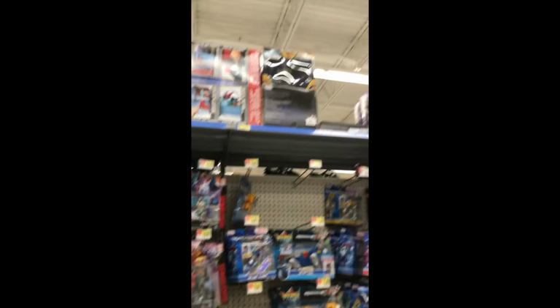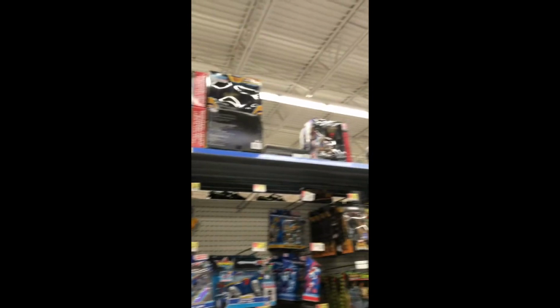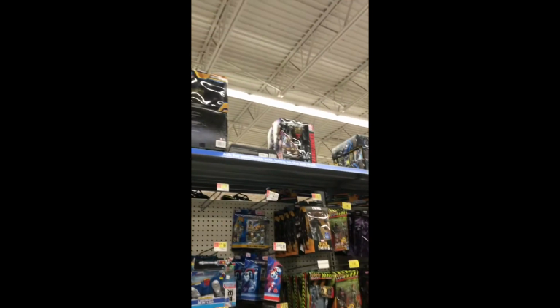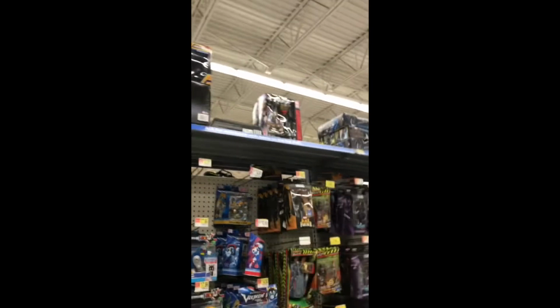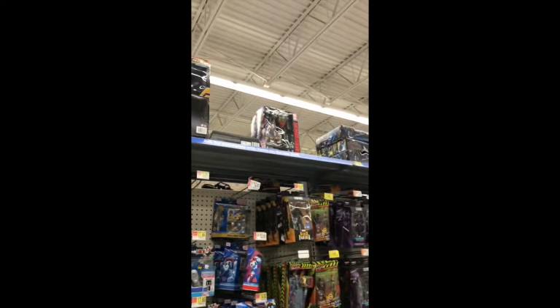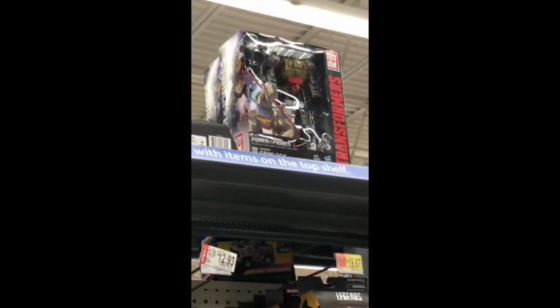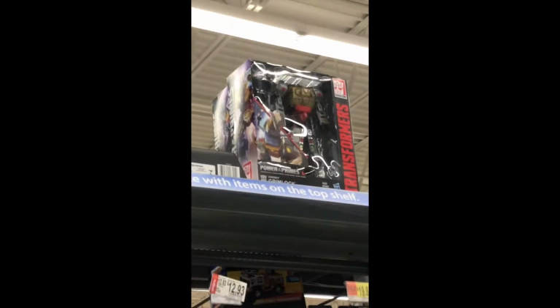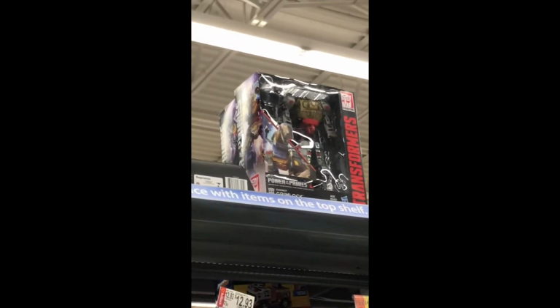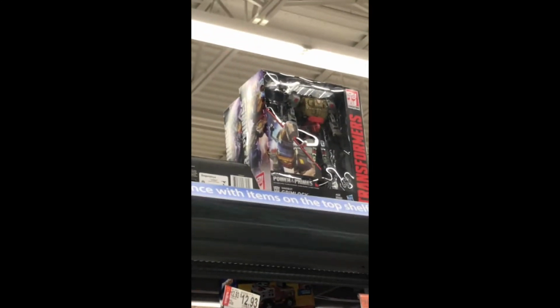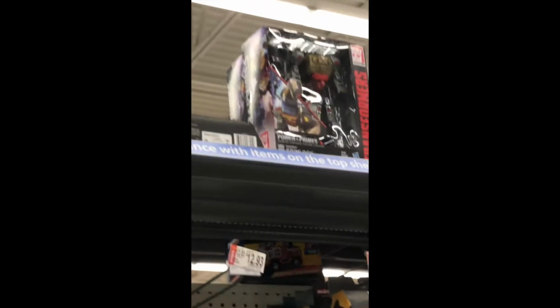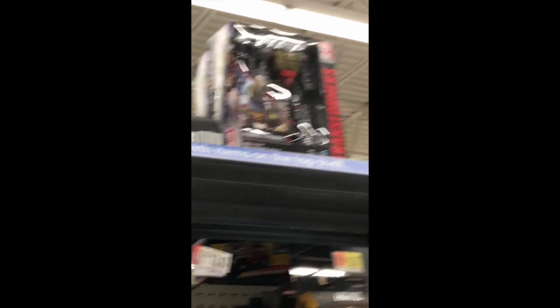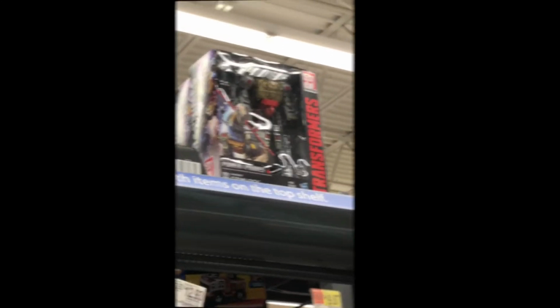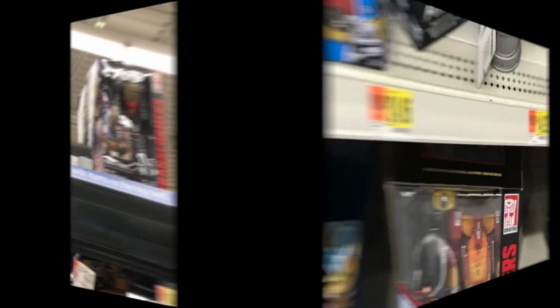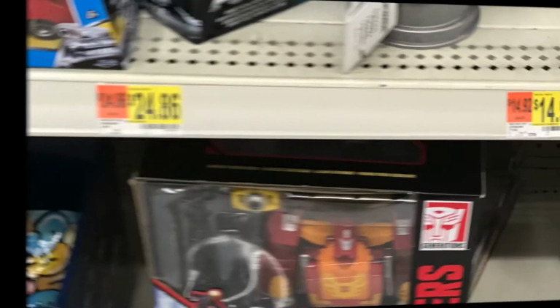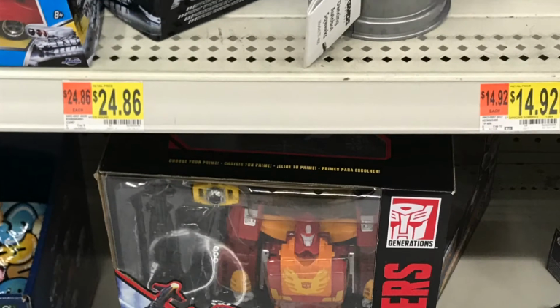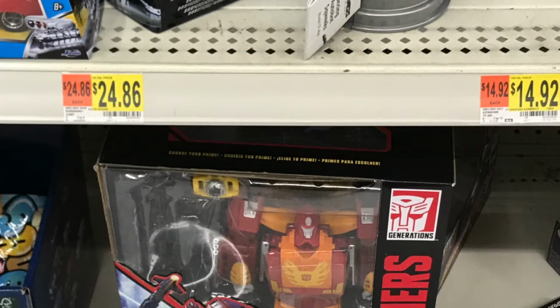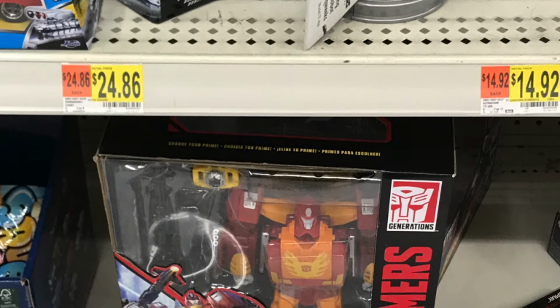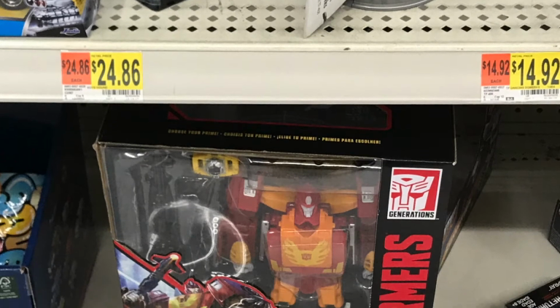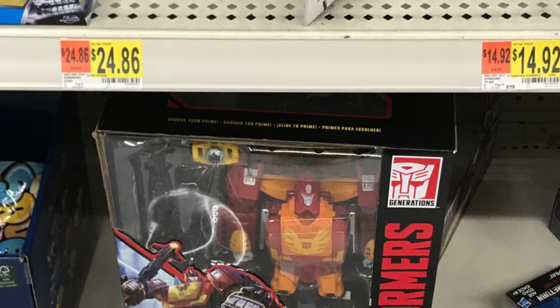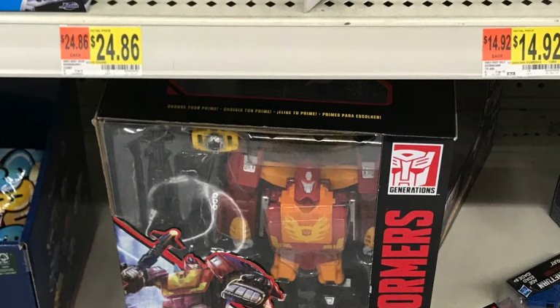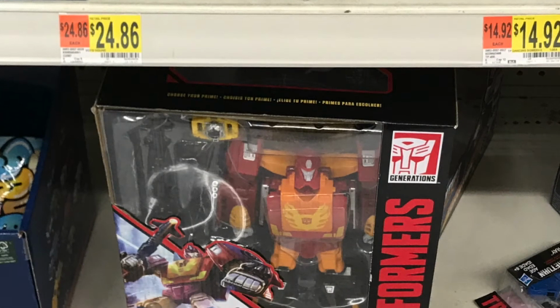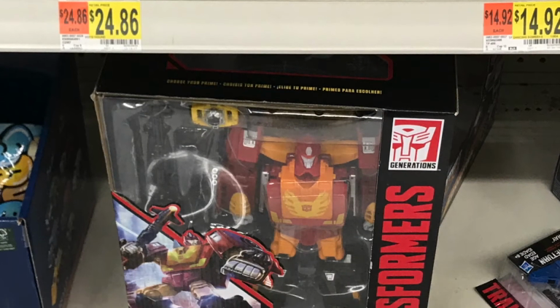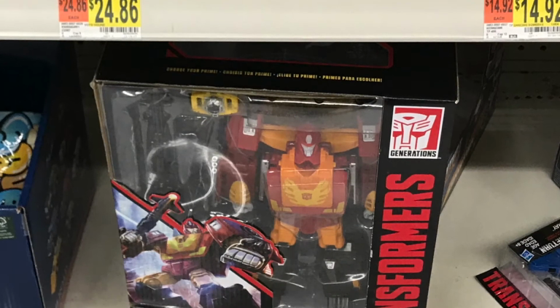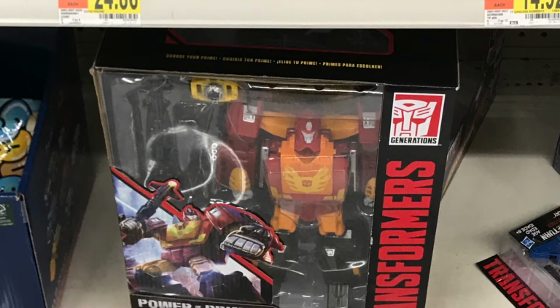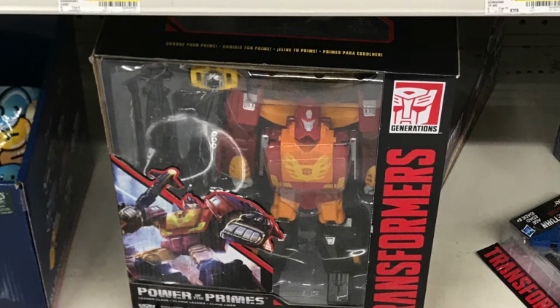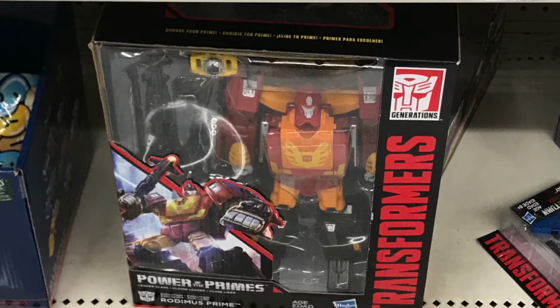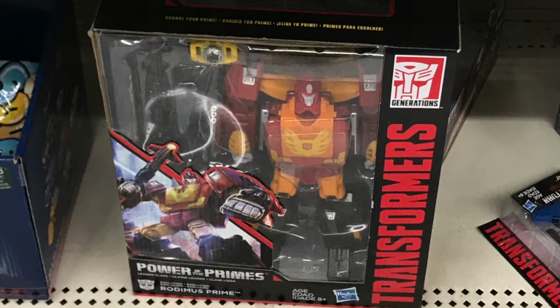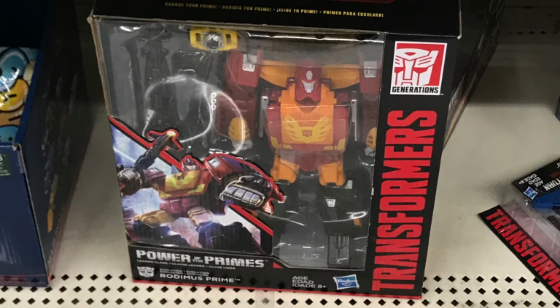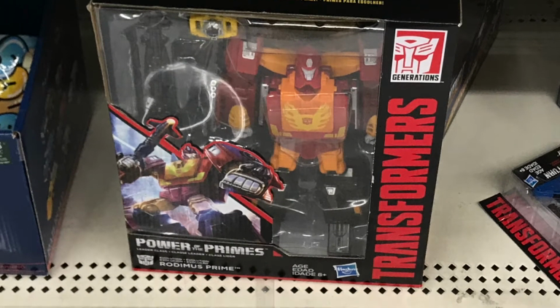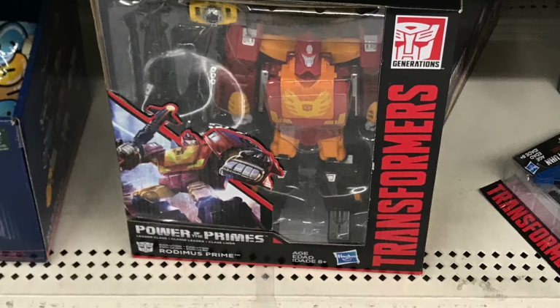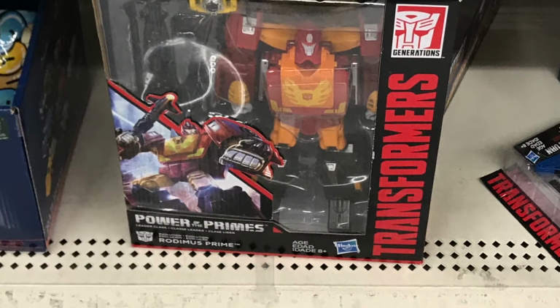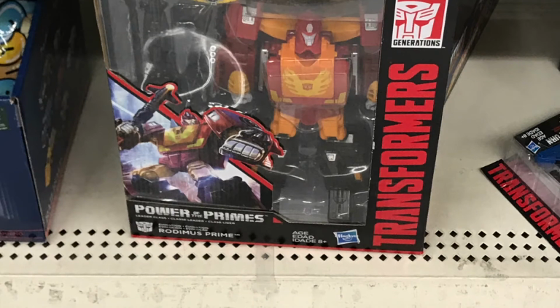On the top we have Grimlock and behind that we have Starscream. At the bottom of the Transformers shelf we got Power of the Prime Leader class, Rodimus Prime.